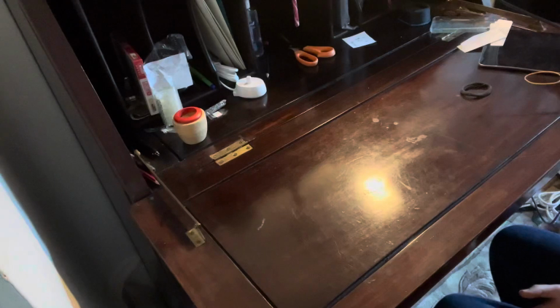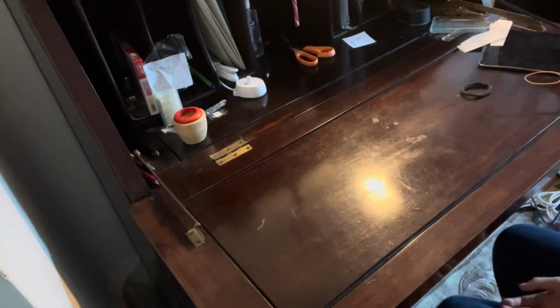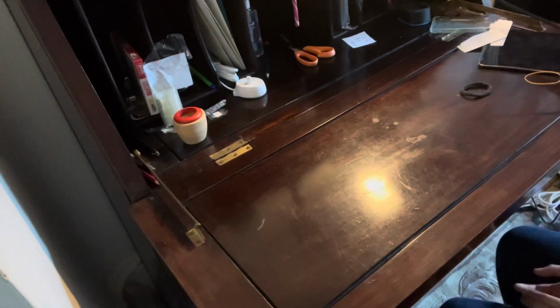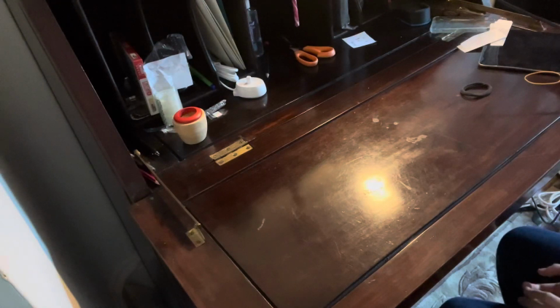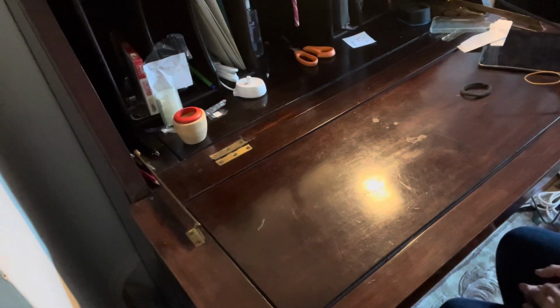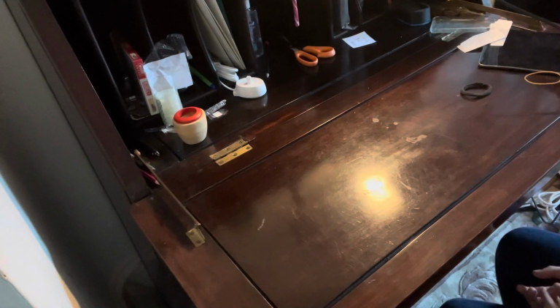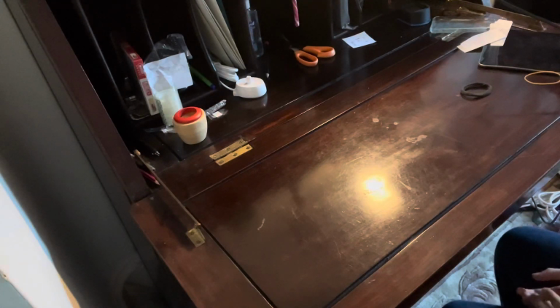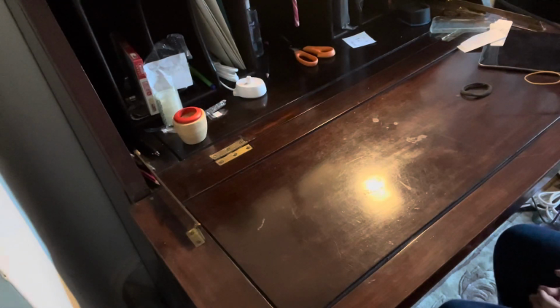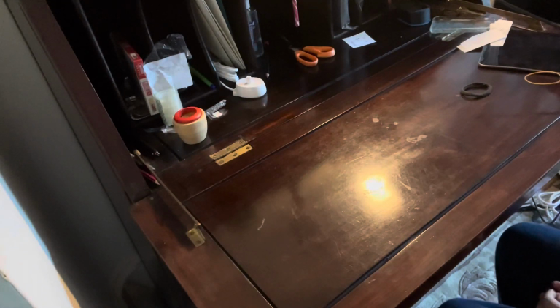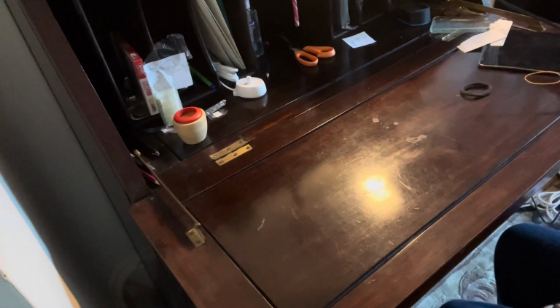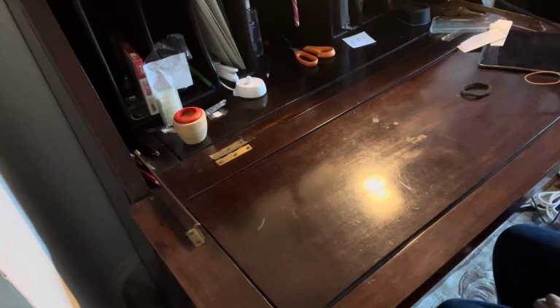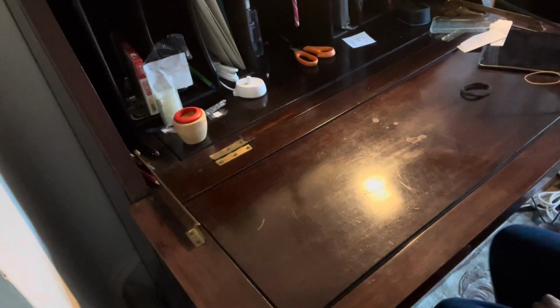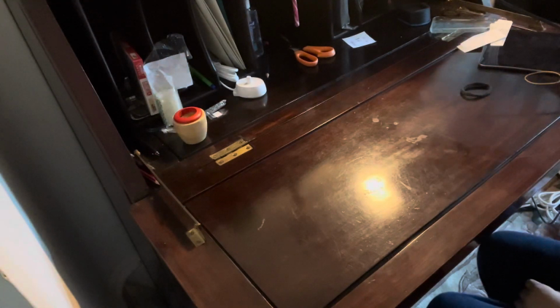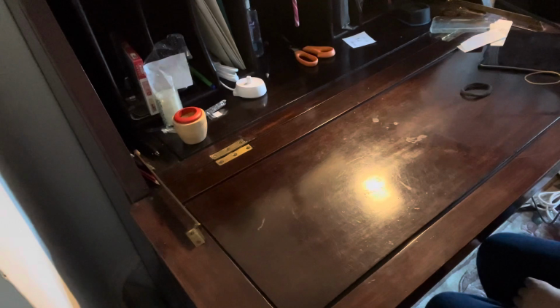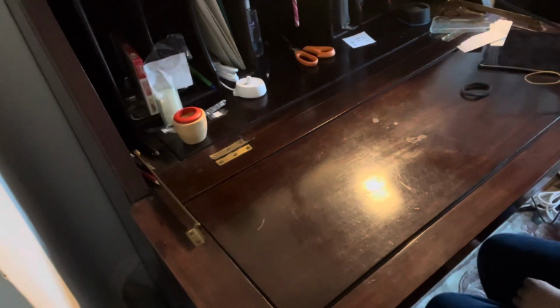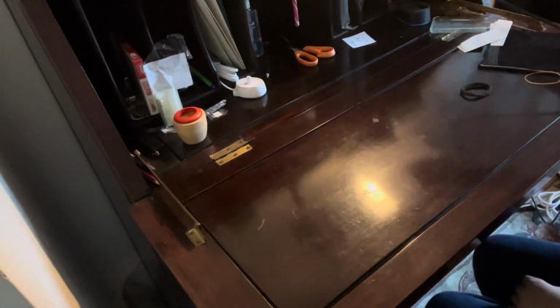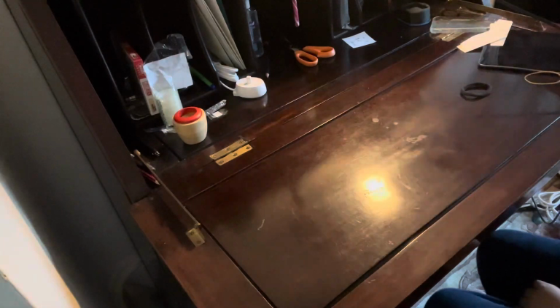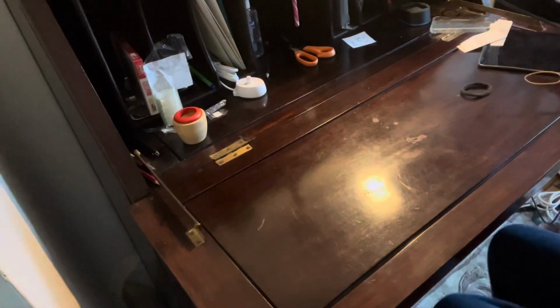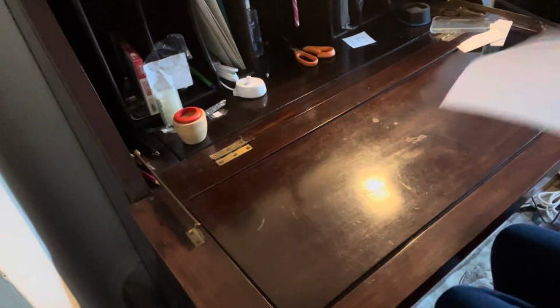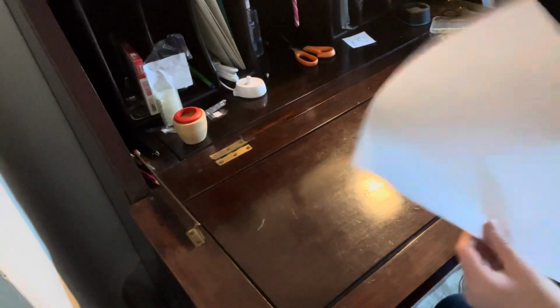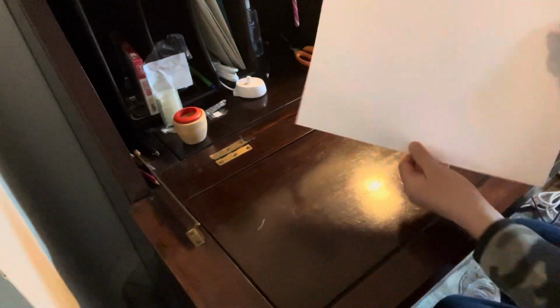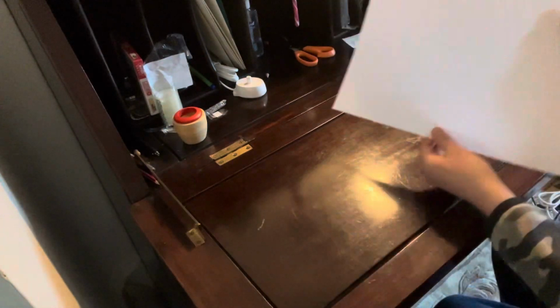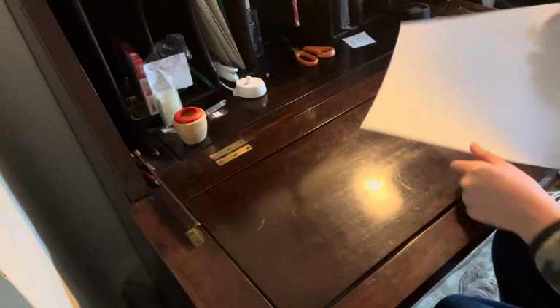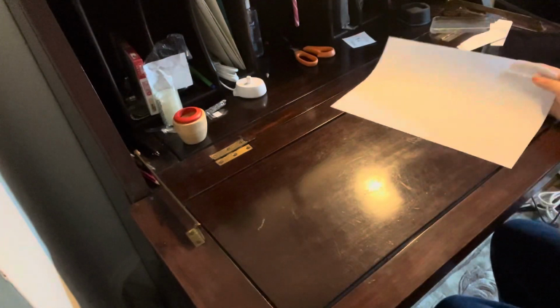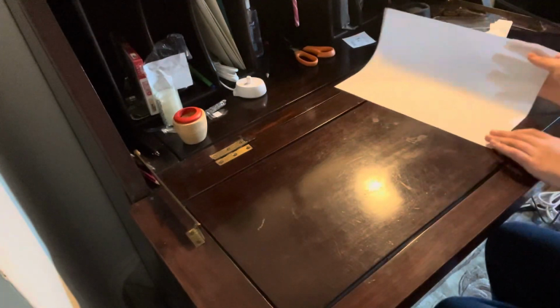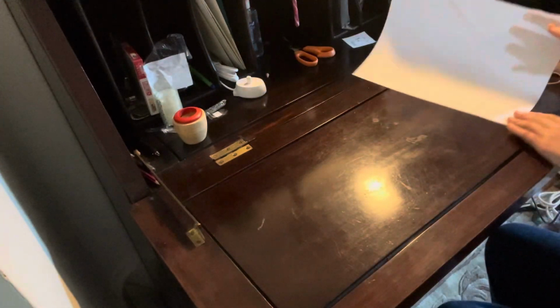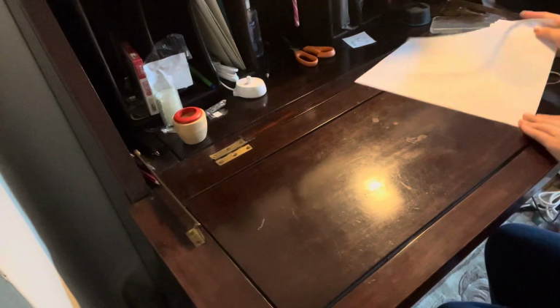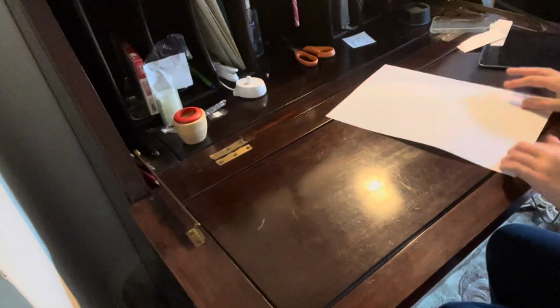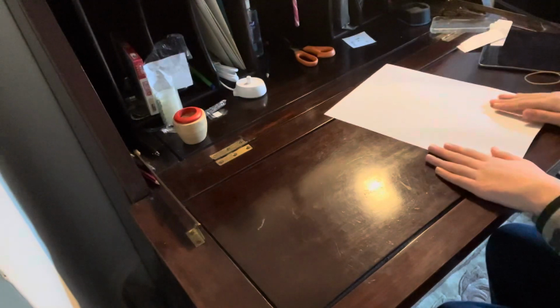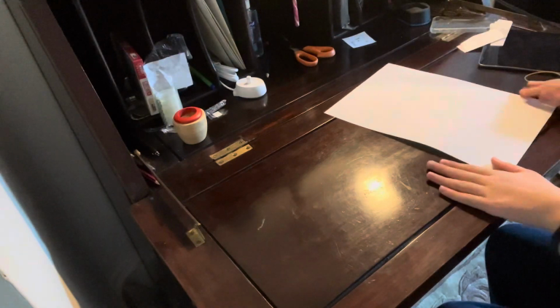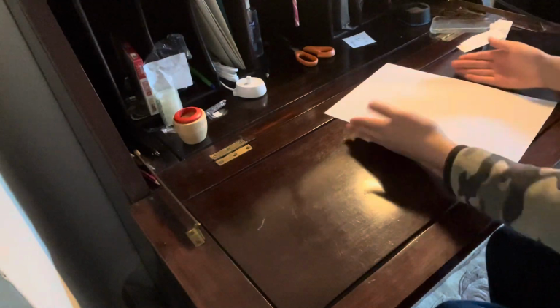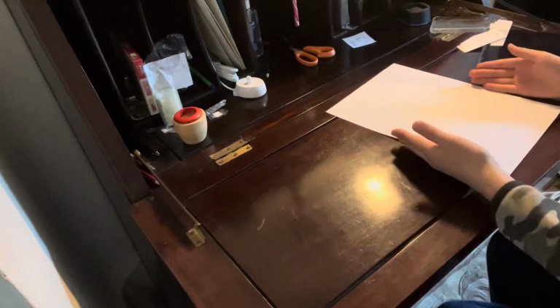Hi, I'm going to show you how to make a paper airplane. Basically what you need is a piece of A4 paper, so you need this bit, so this.